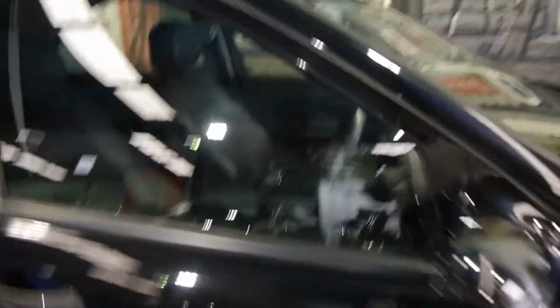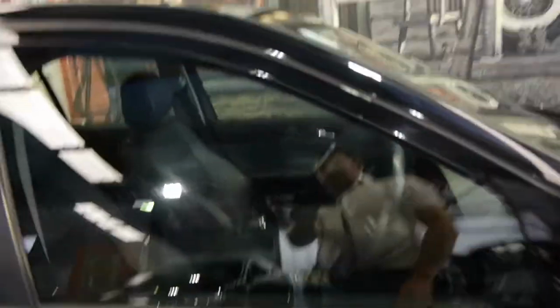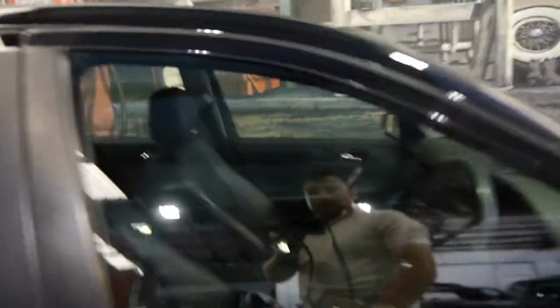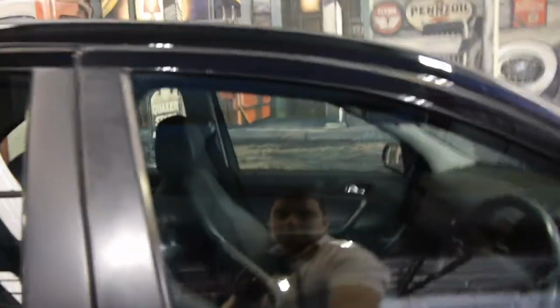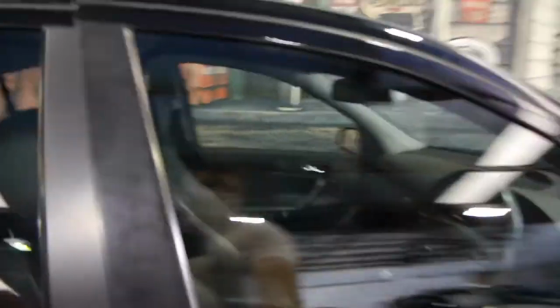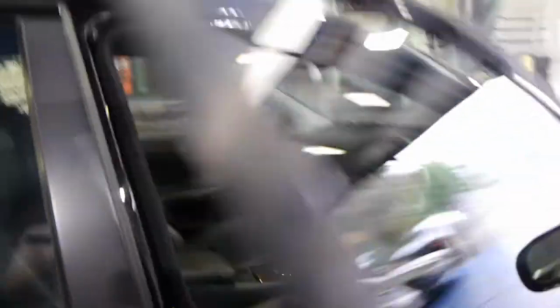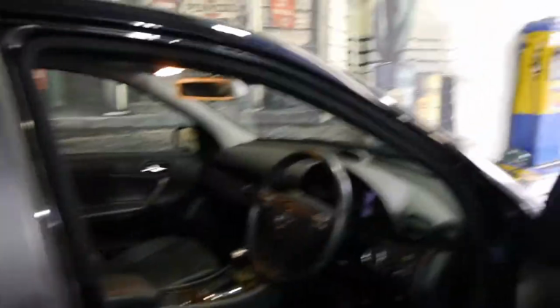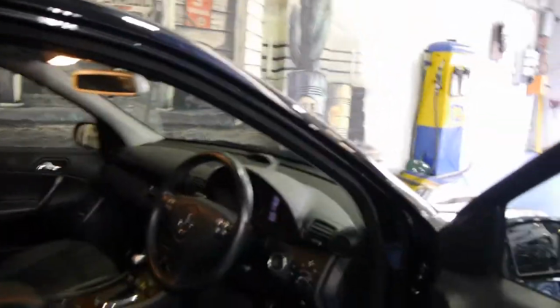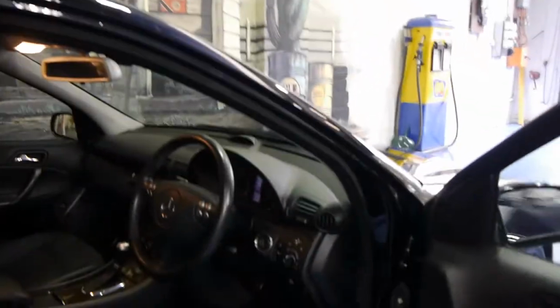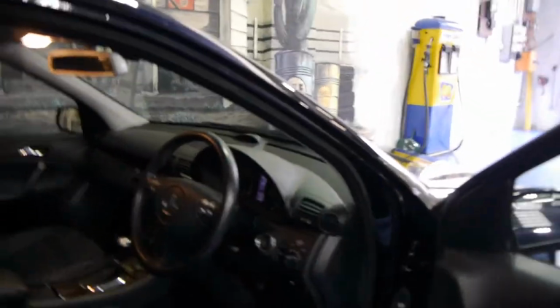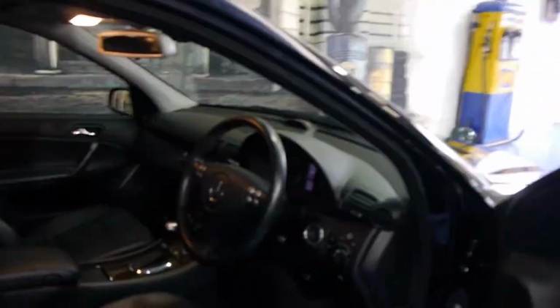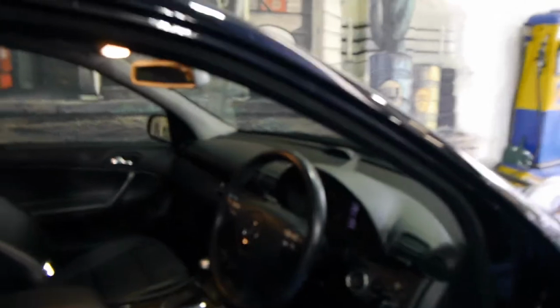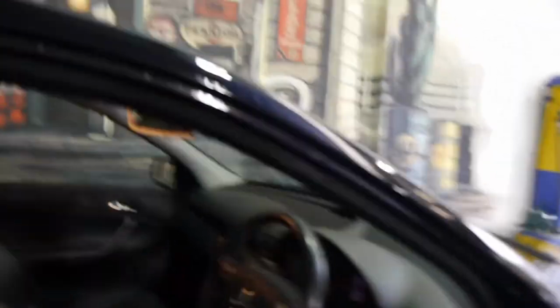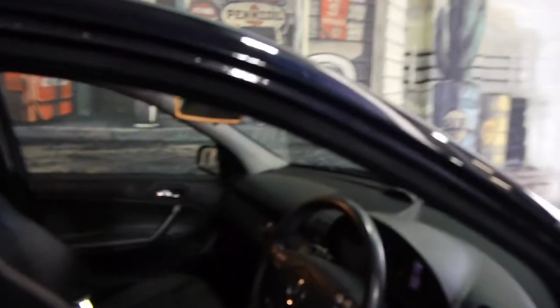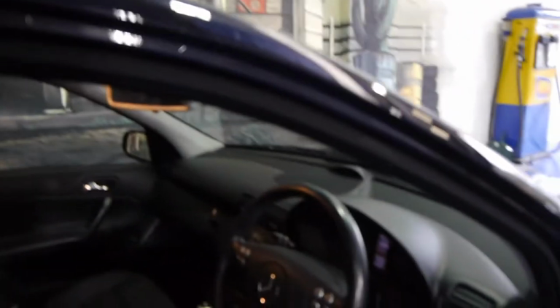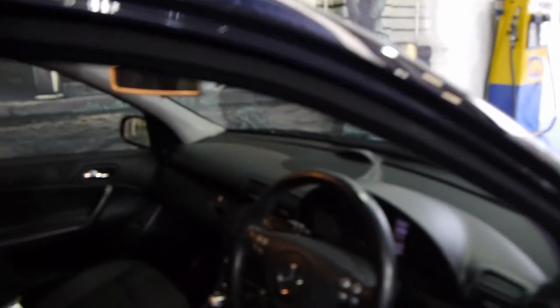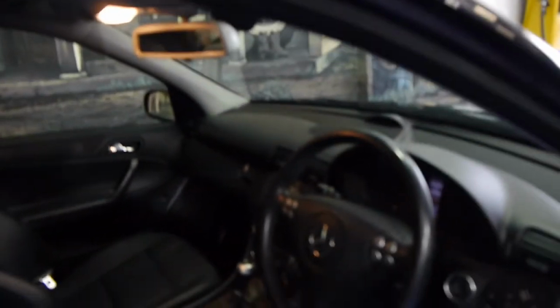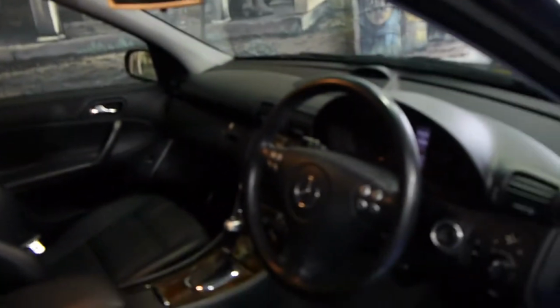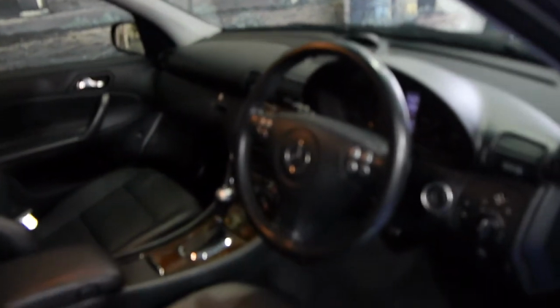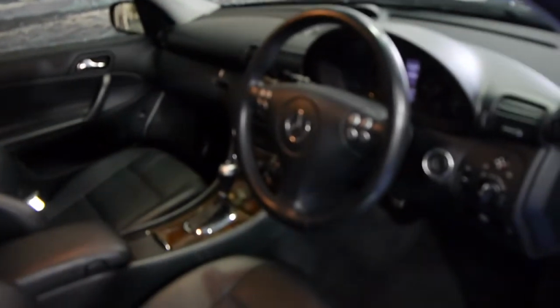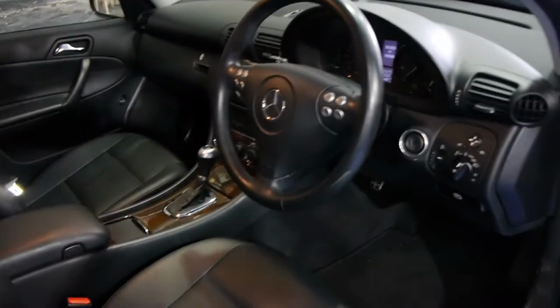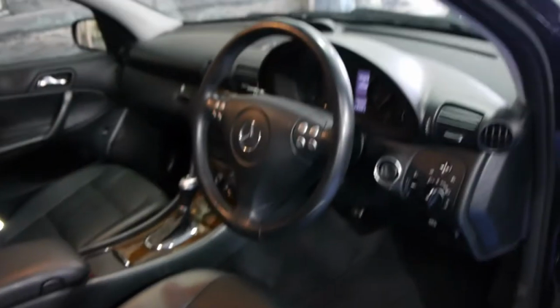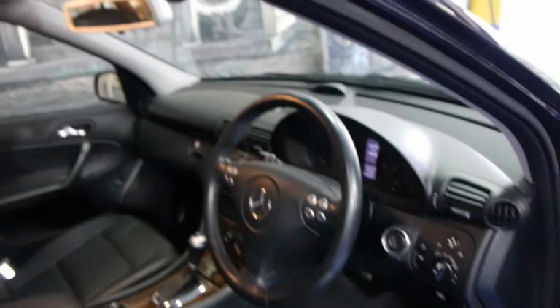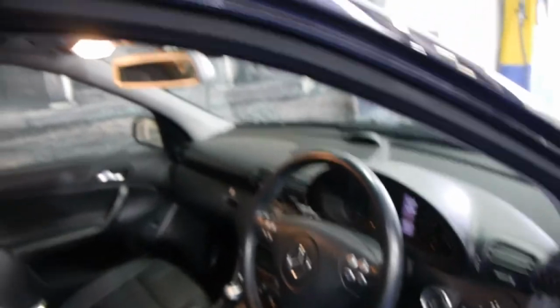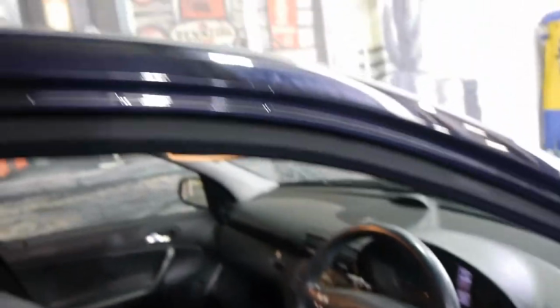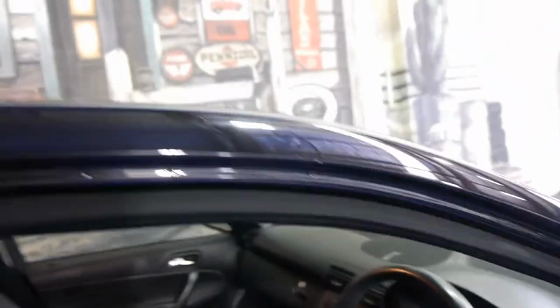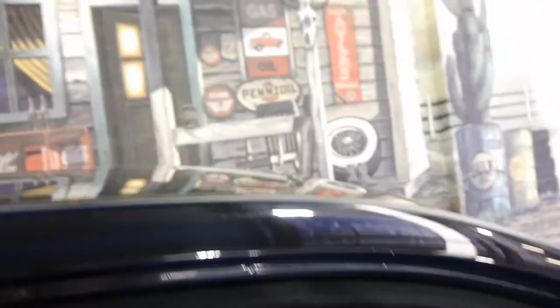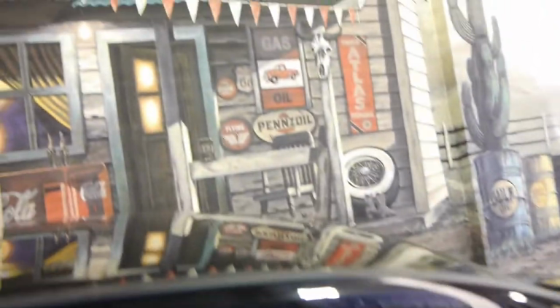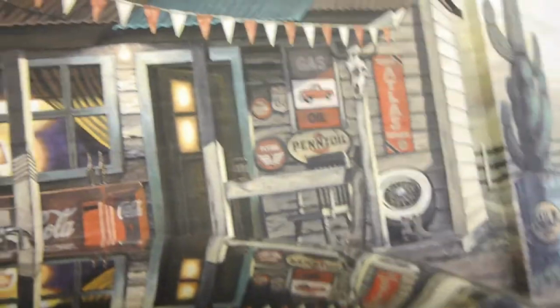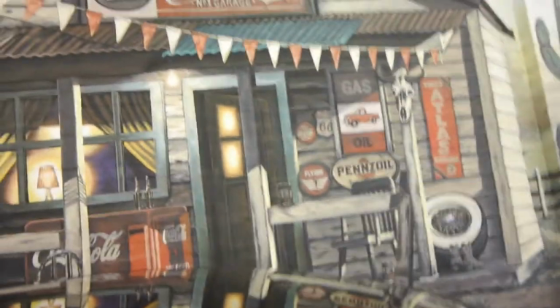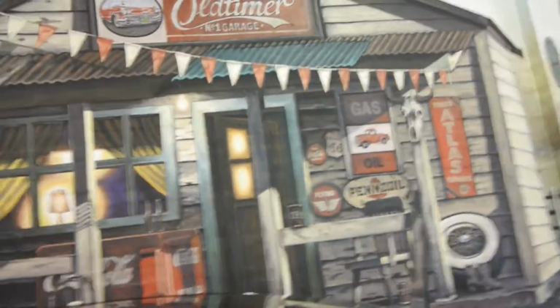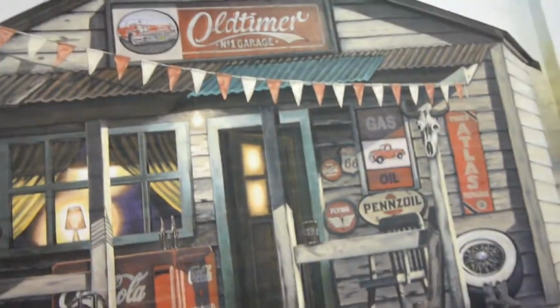If you are looking for one of these you should definitely come and have a look at this one. We think it's absolutely lovely and so nice in this colour combination. We are the Old Timer Centre, located in Marrickville in Sydney, and we certainly look forward to hearing from you.